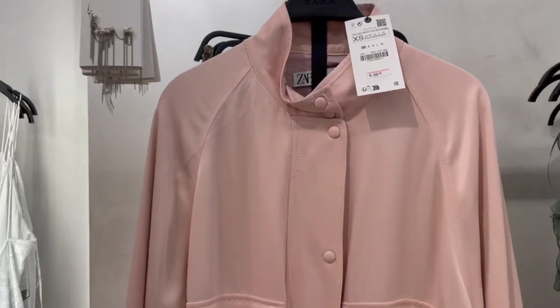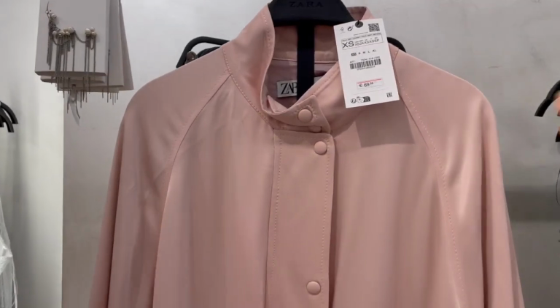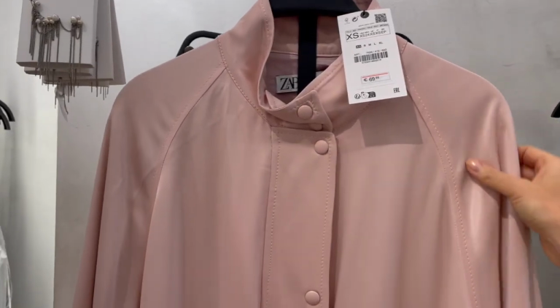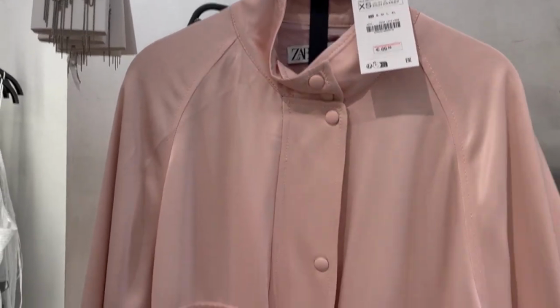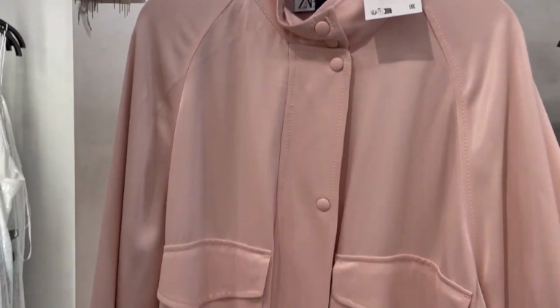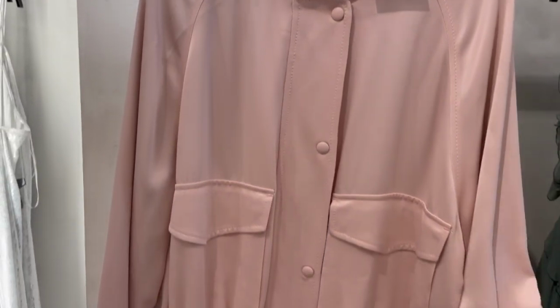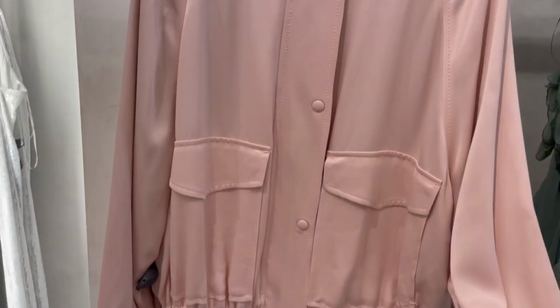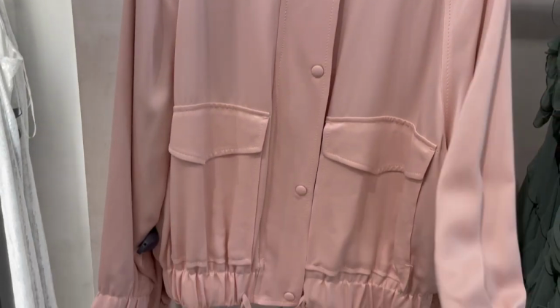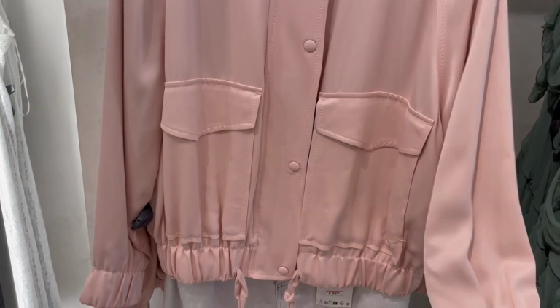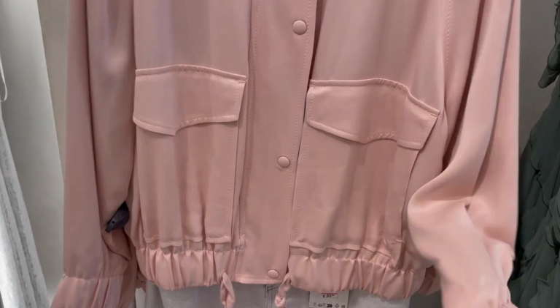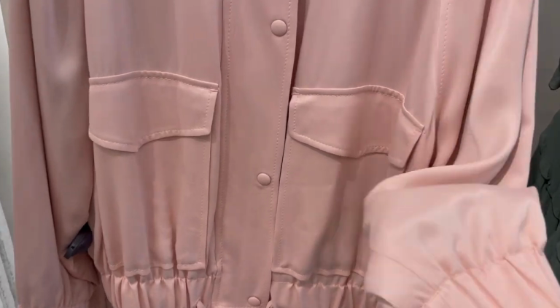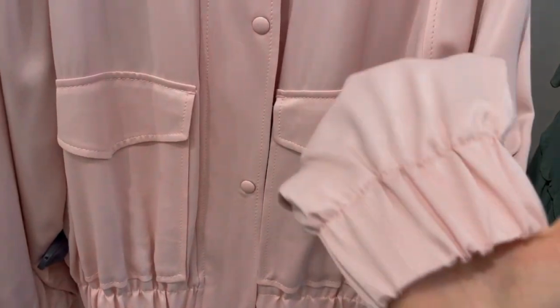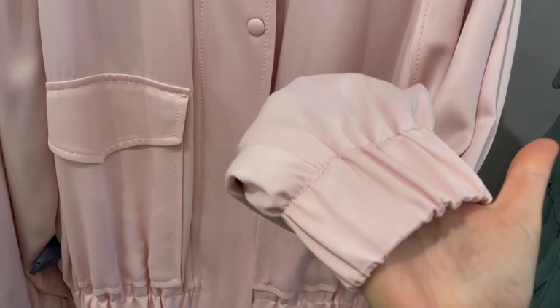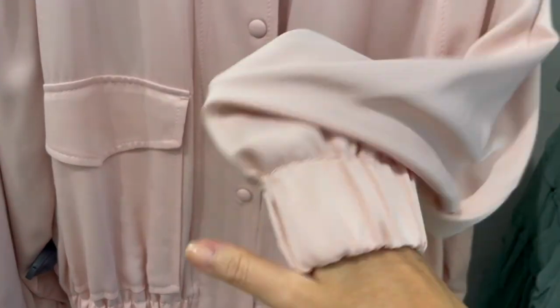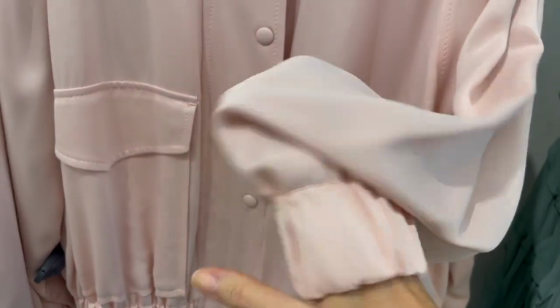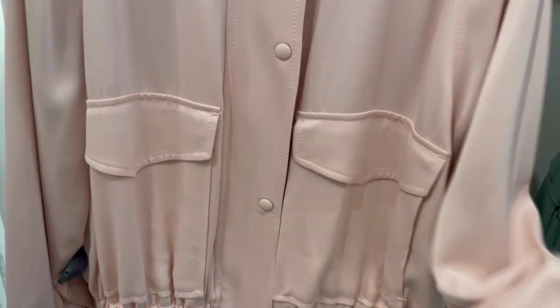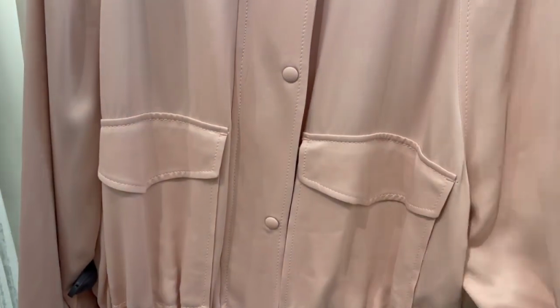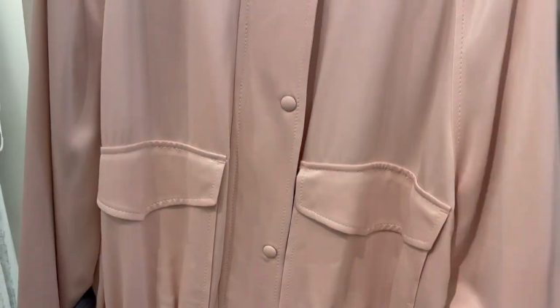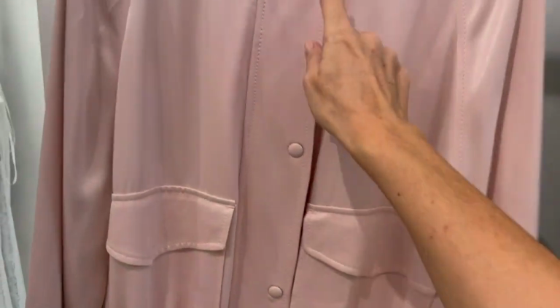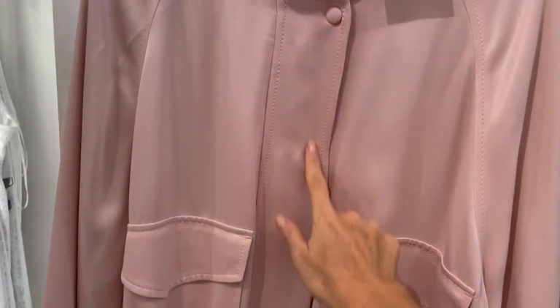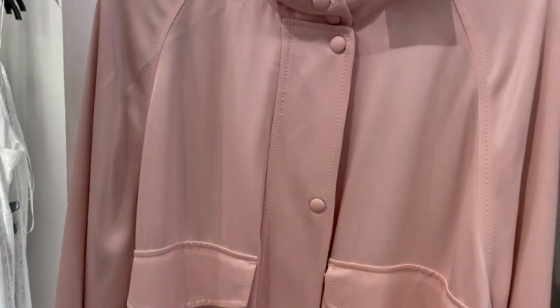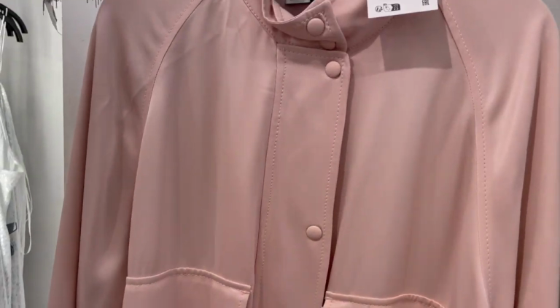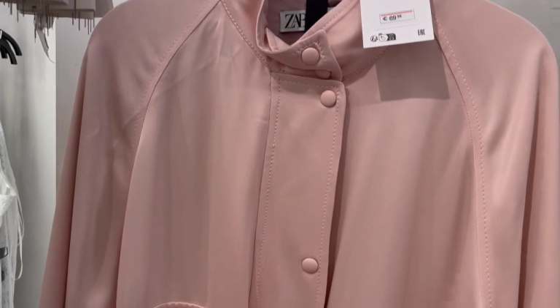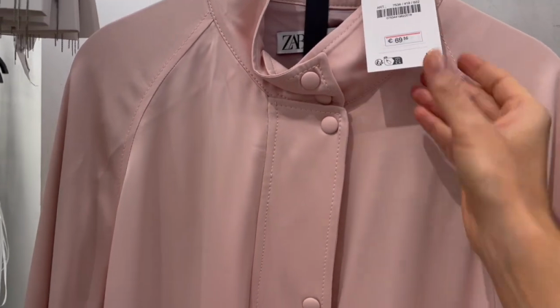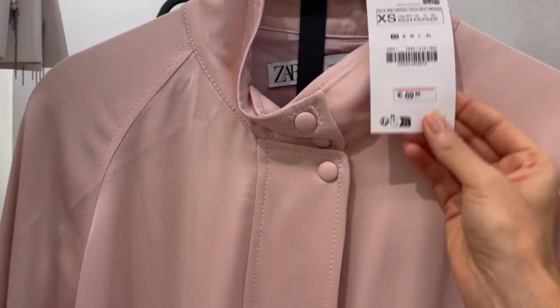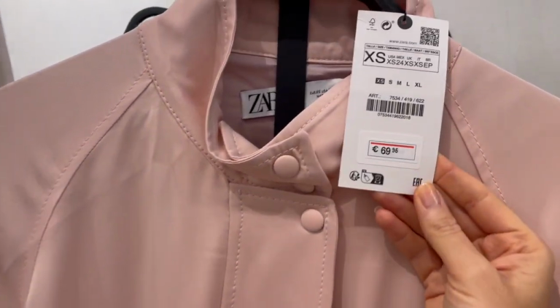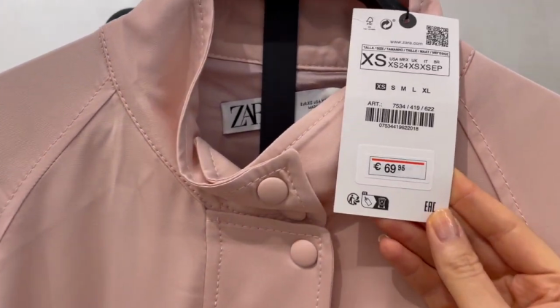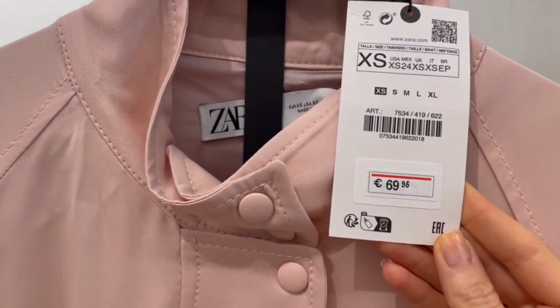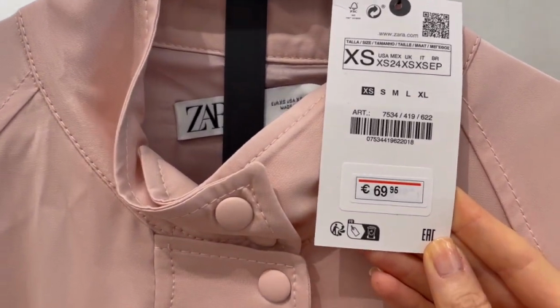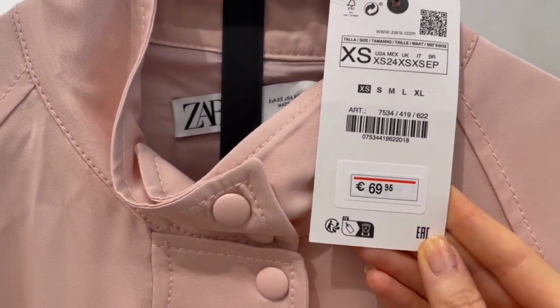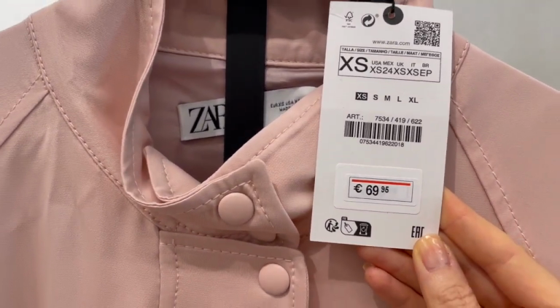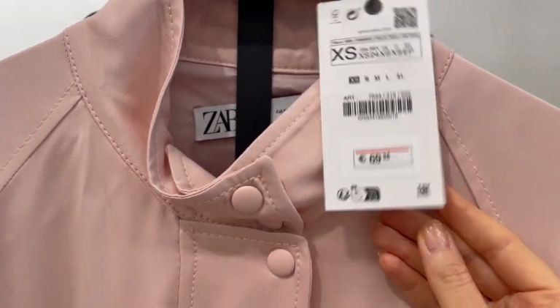Here's a pastel pink jacket in a satin kind of fabric. The buttons are in the same color. This piece is 69.95.